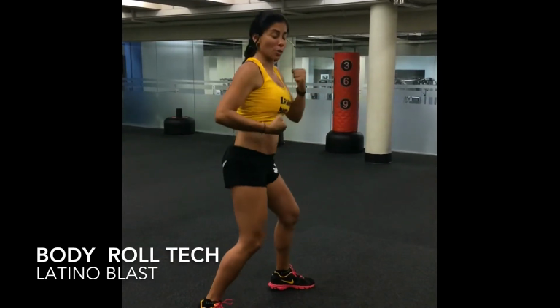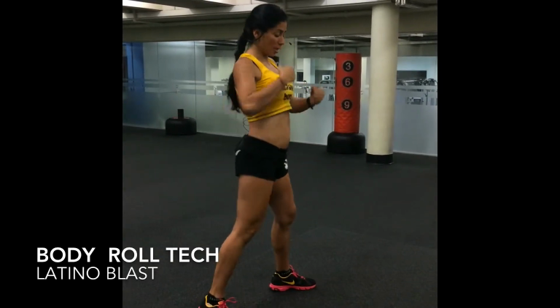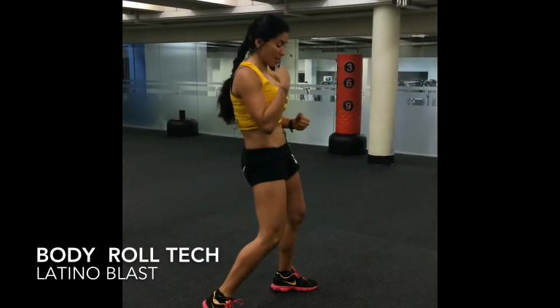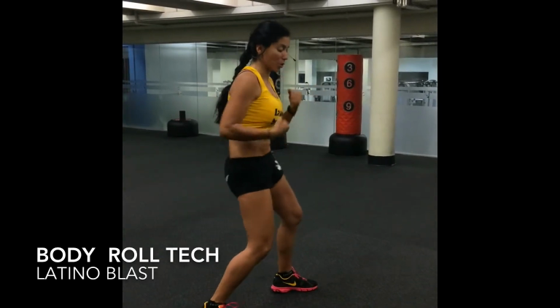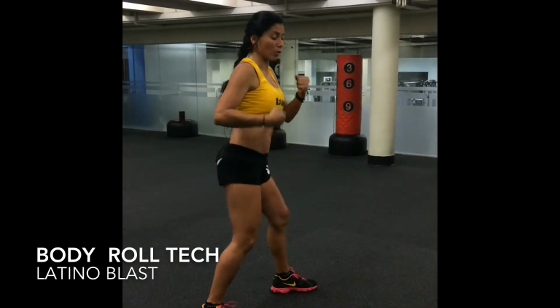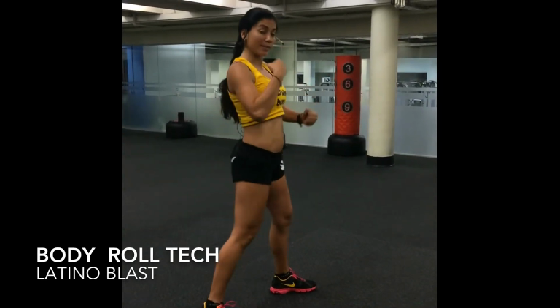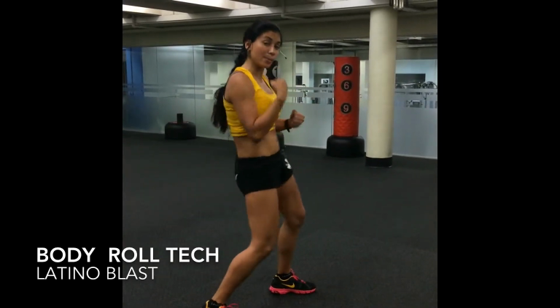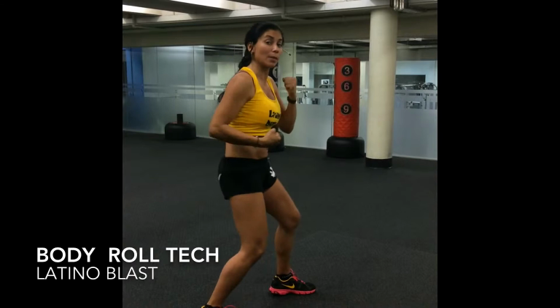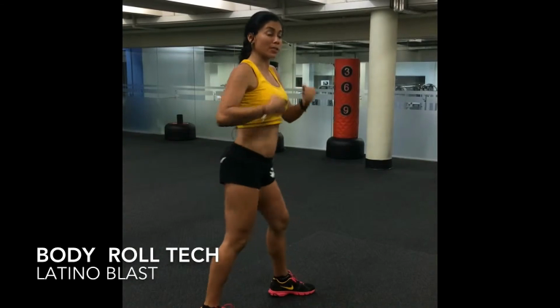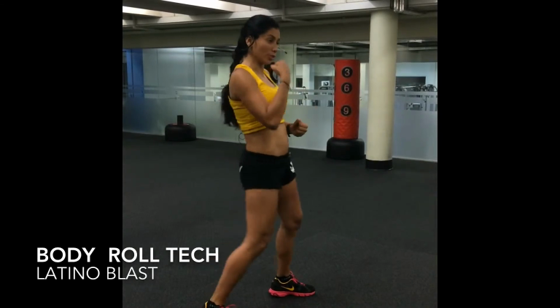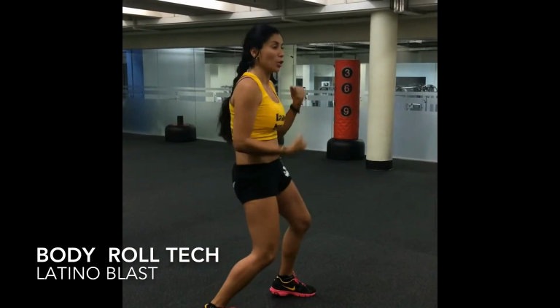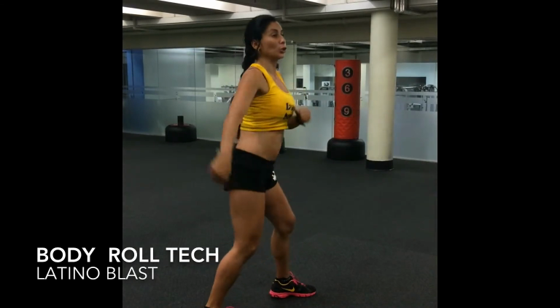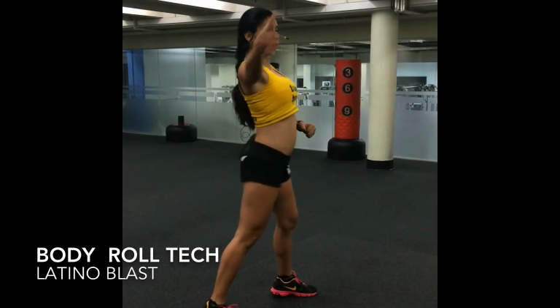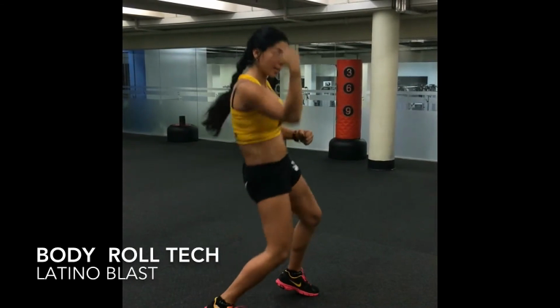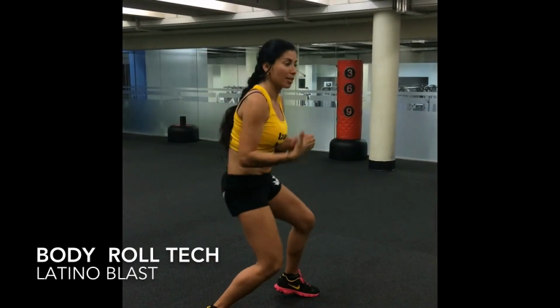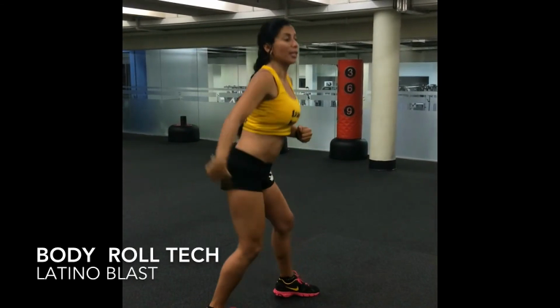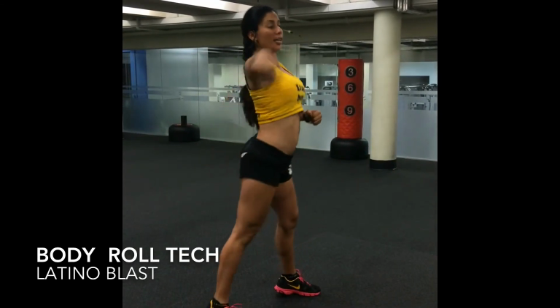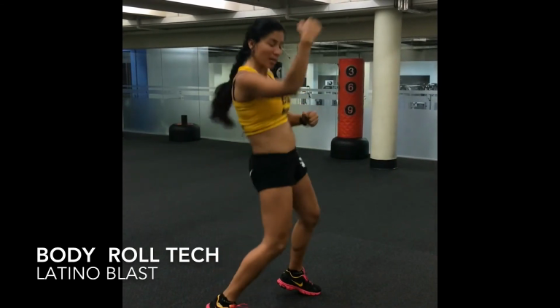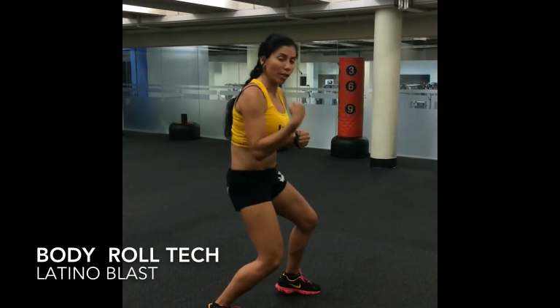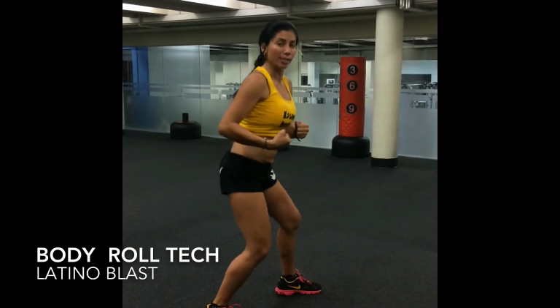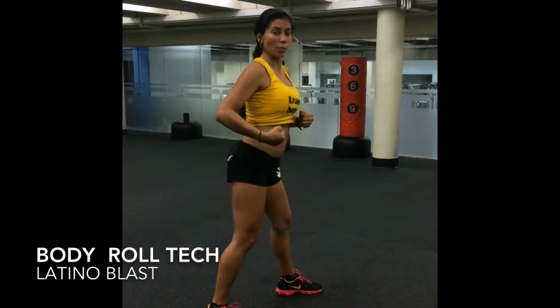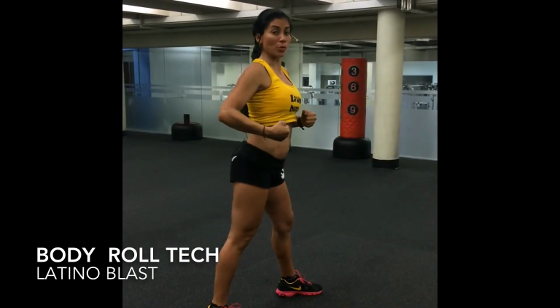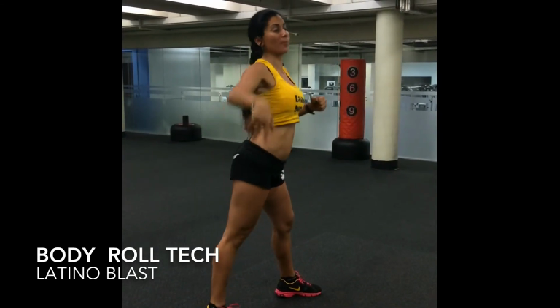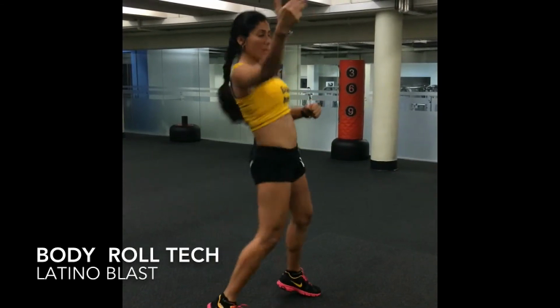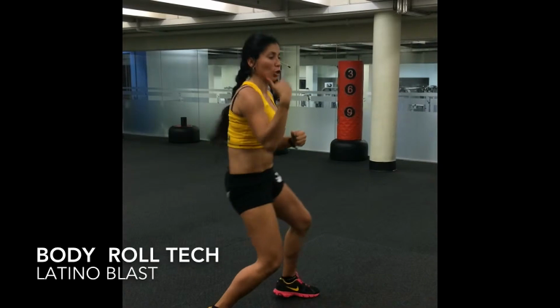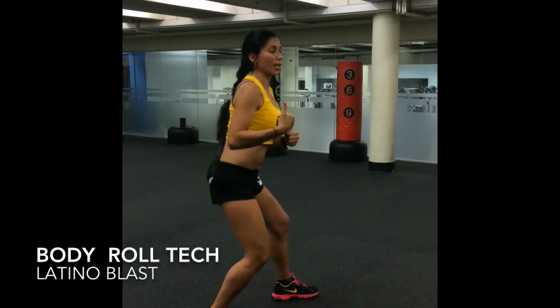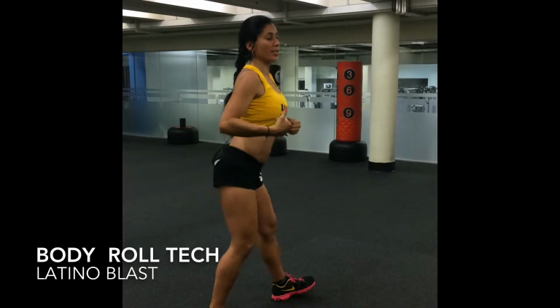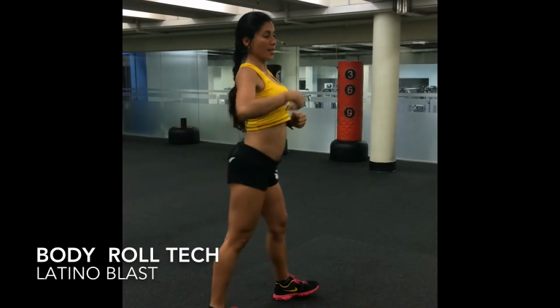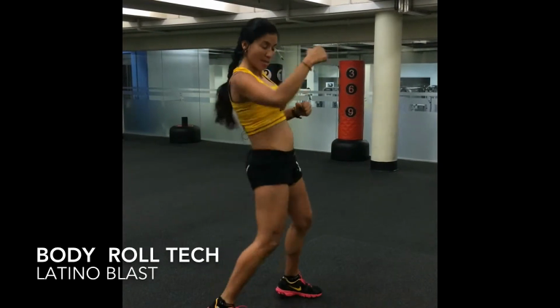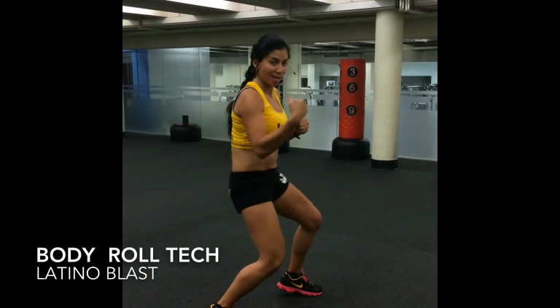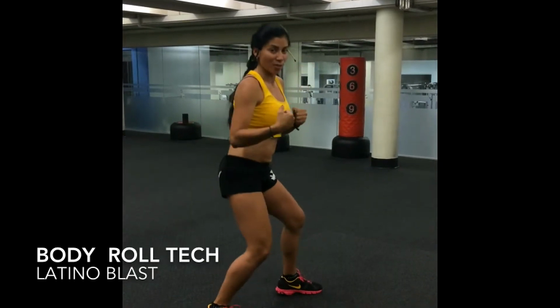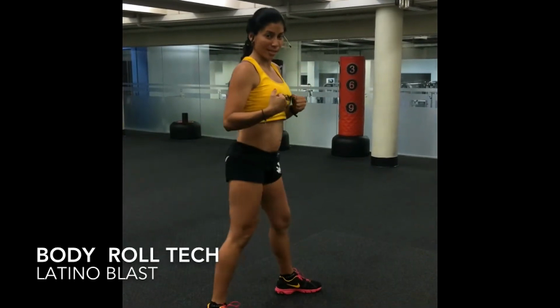This is the body roll in the ten-touch song. So go again, and go again. One more time — go again, and go again.